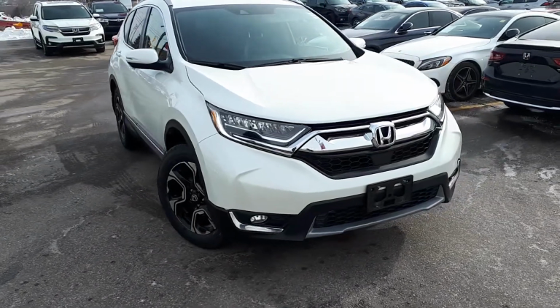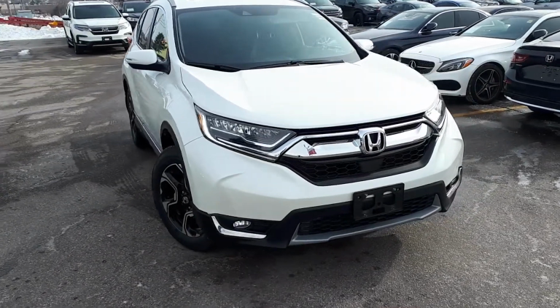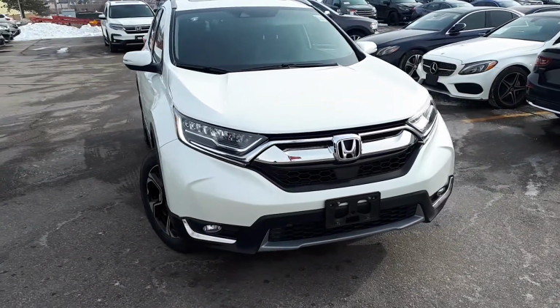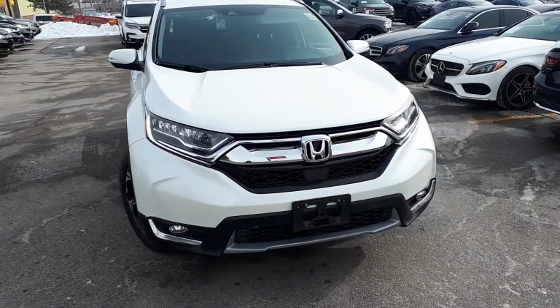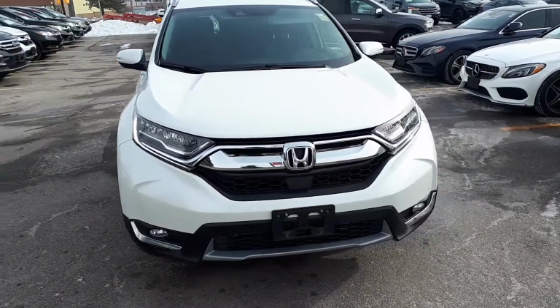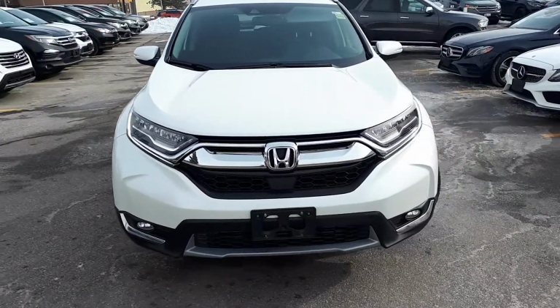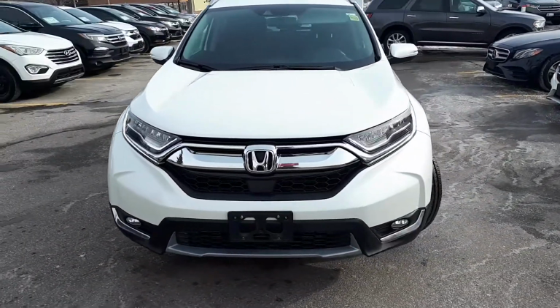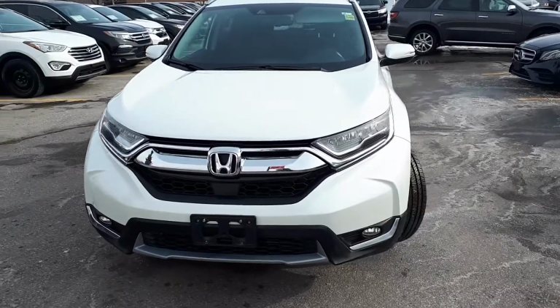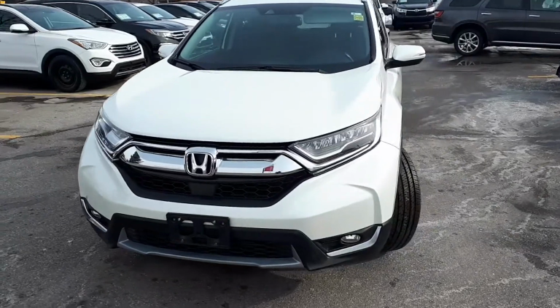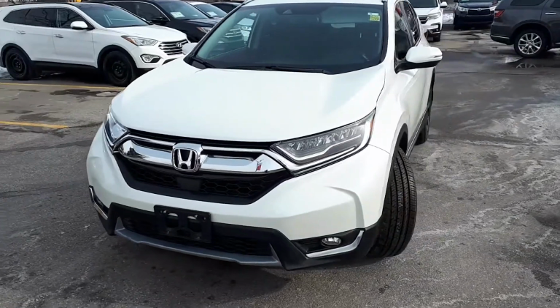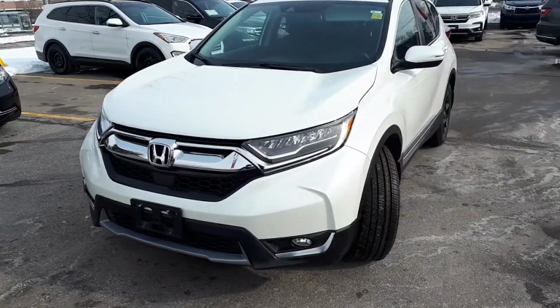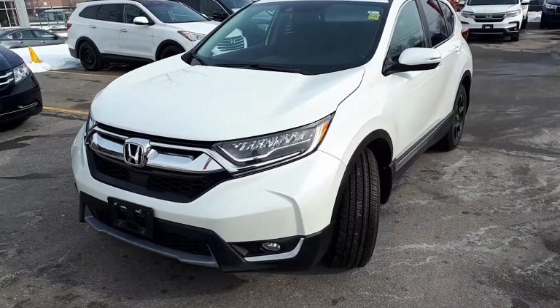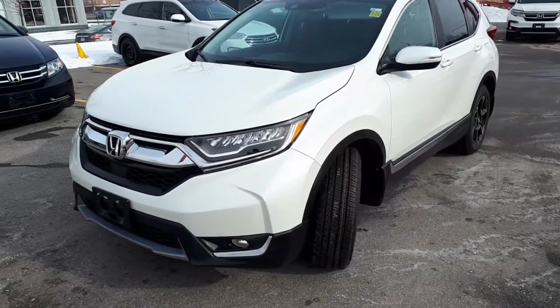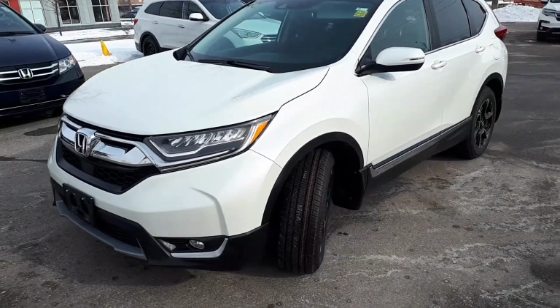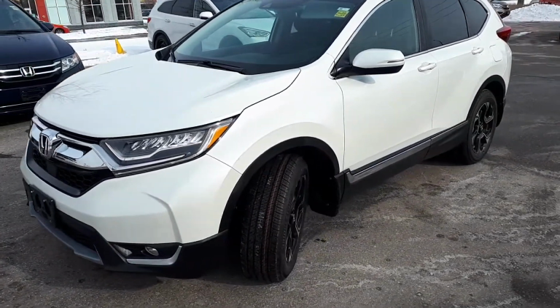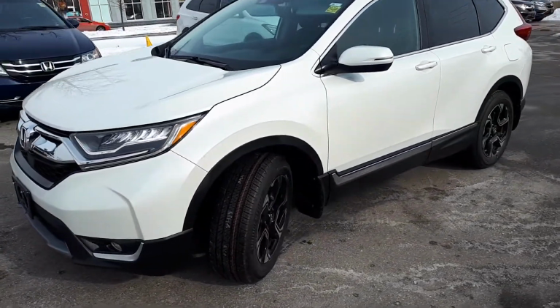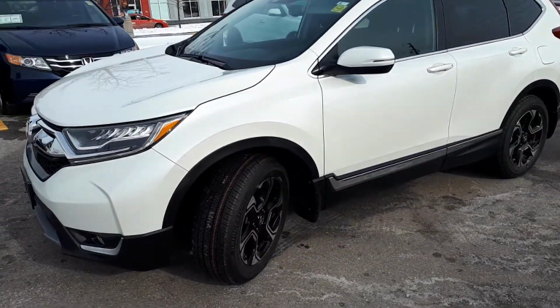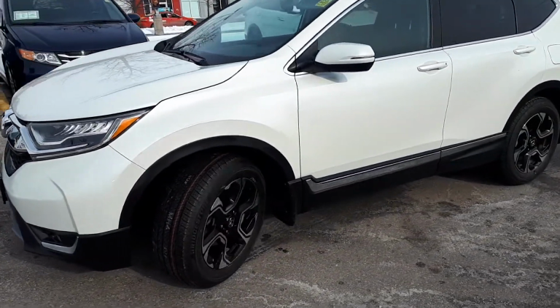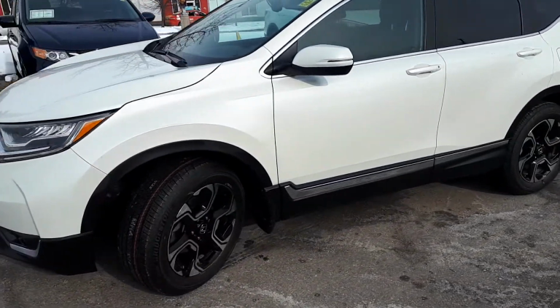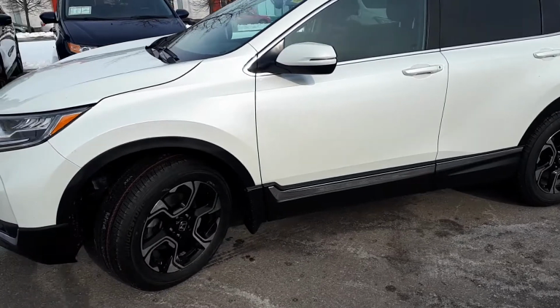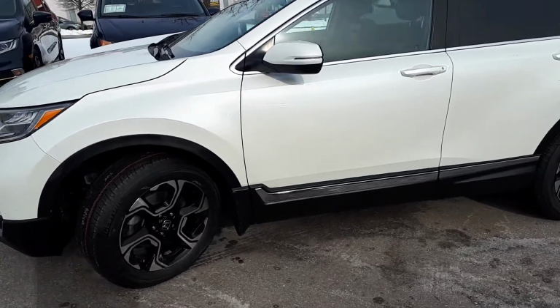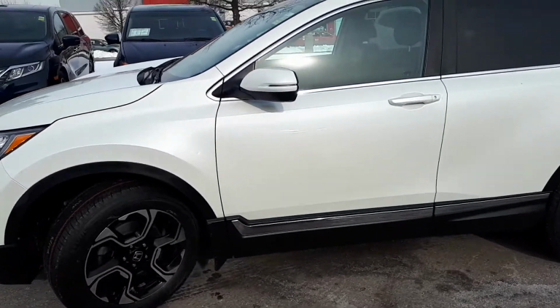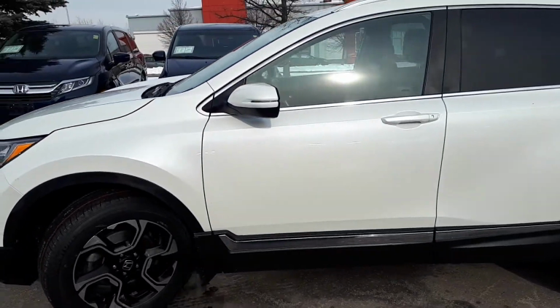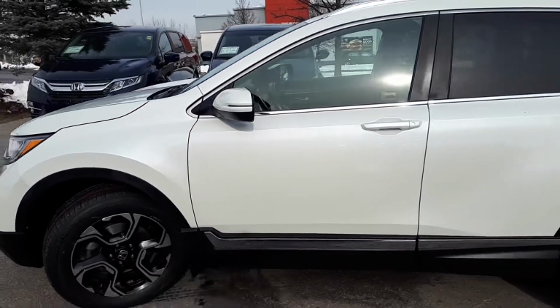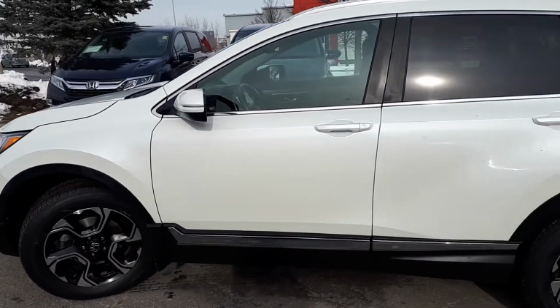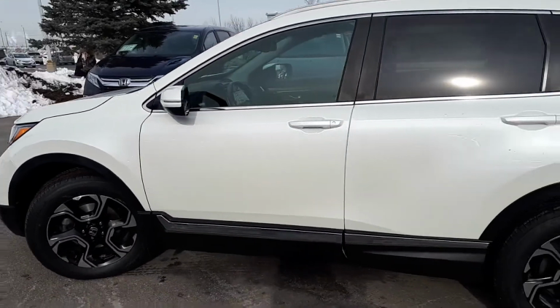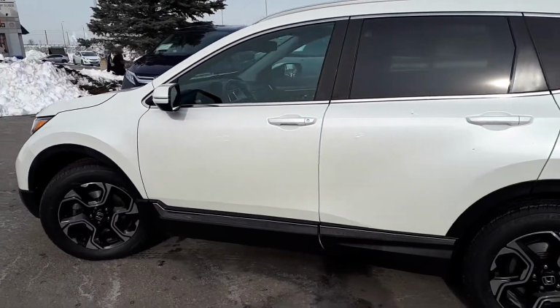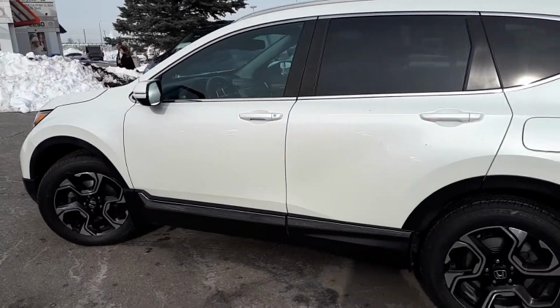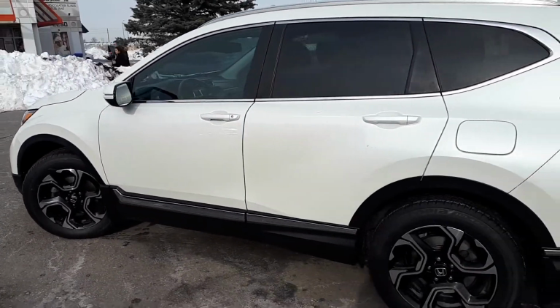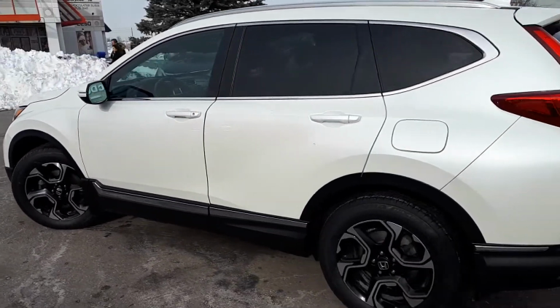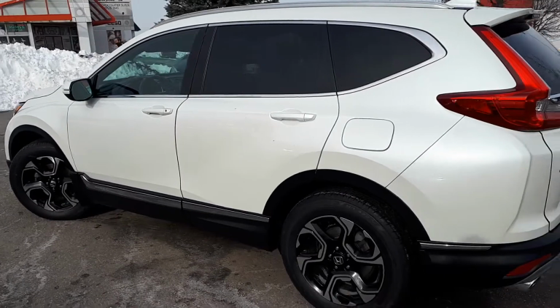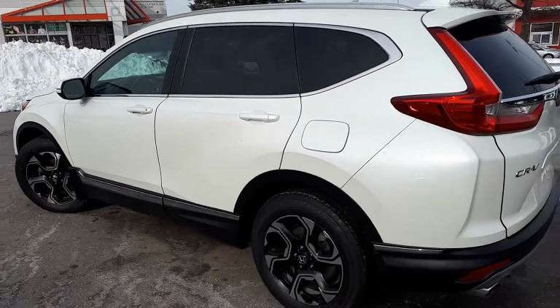Here at Formula Honda we have a Drive Shield Certified 2017 Honda CR-V Touring. Here's a quick look at the outside of the vehicle.